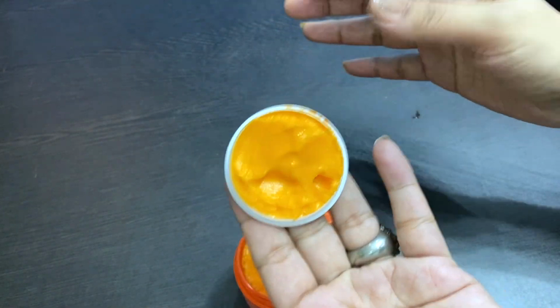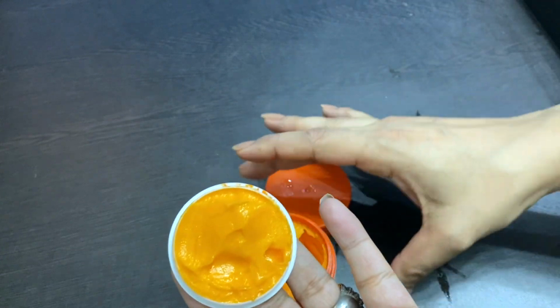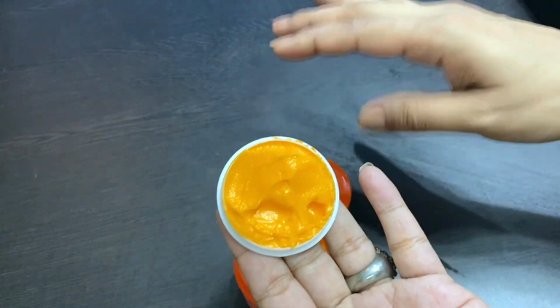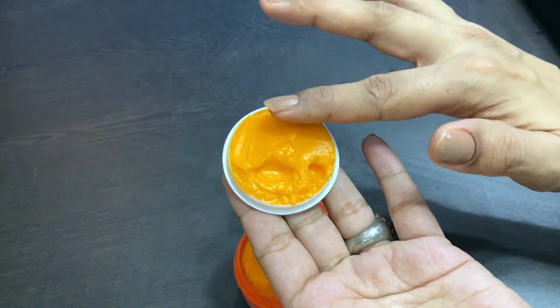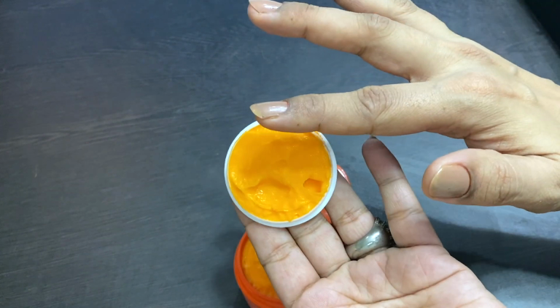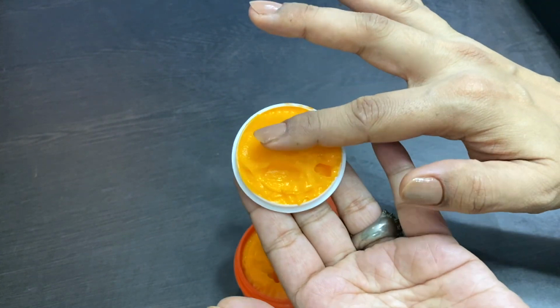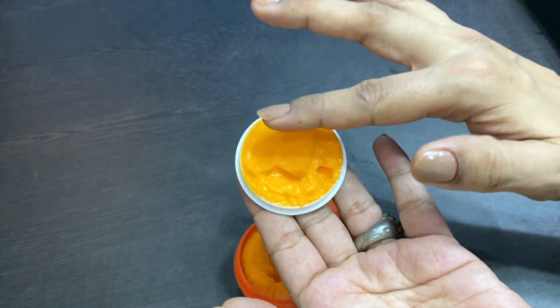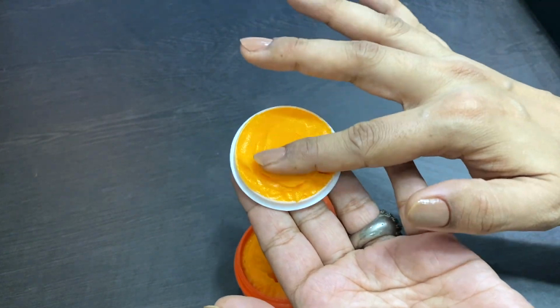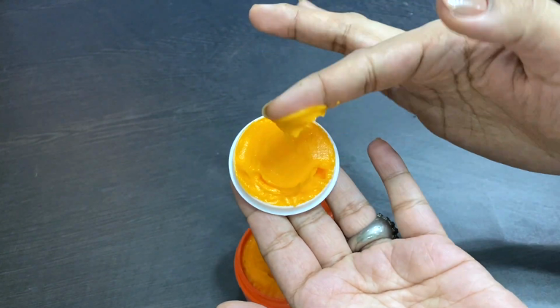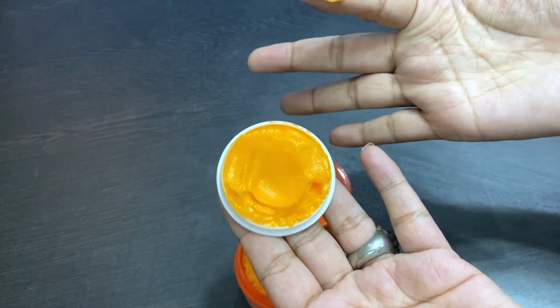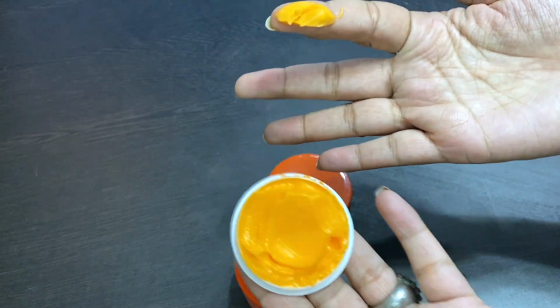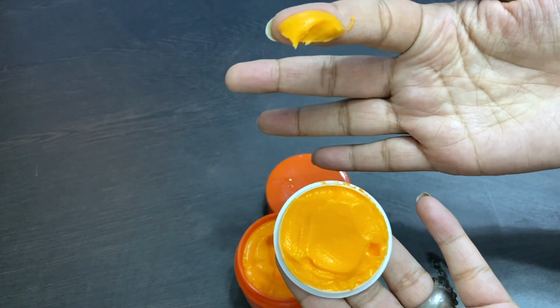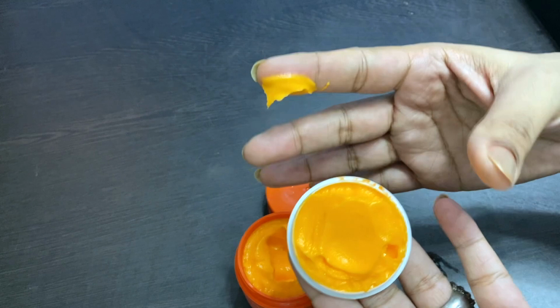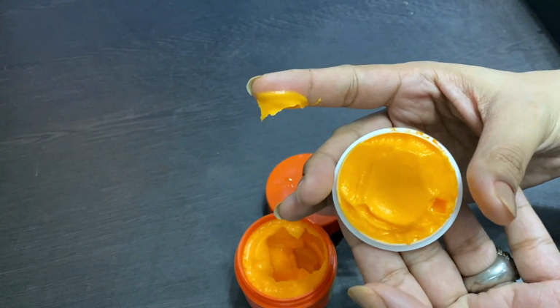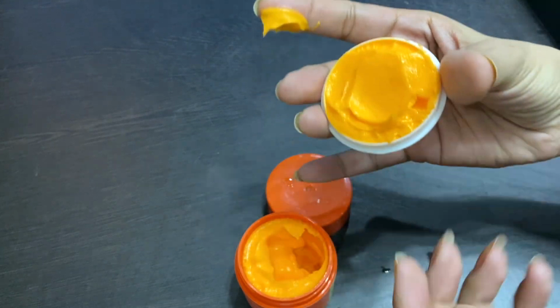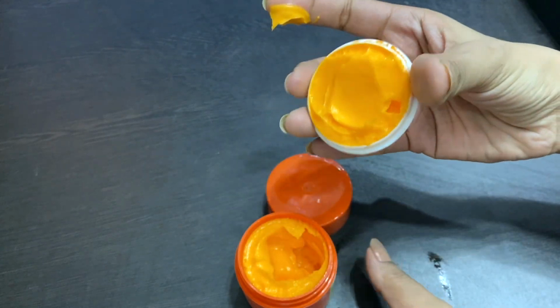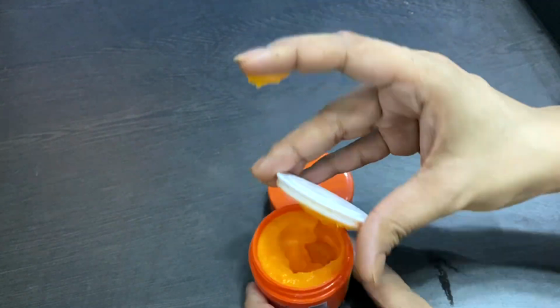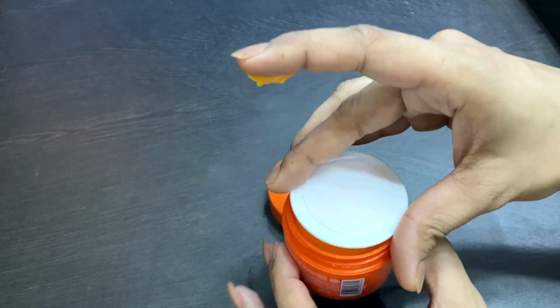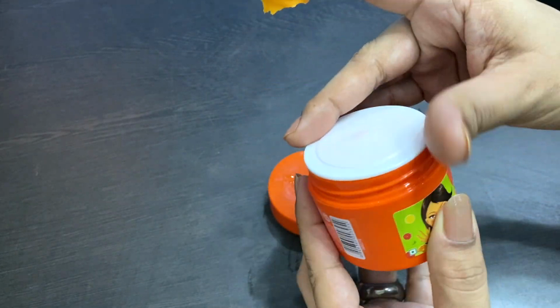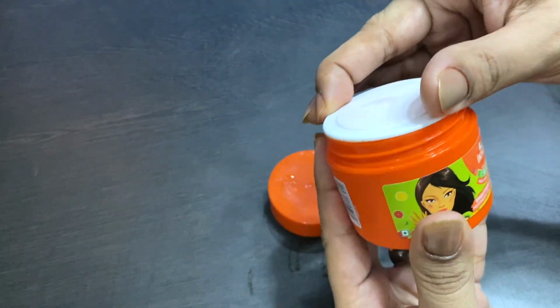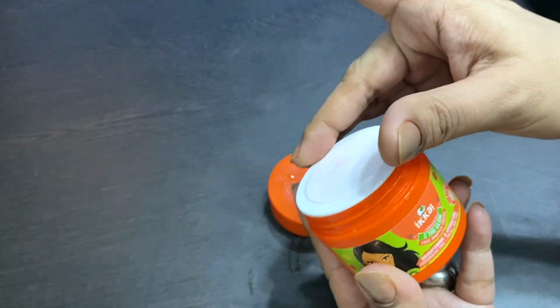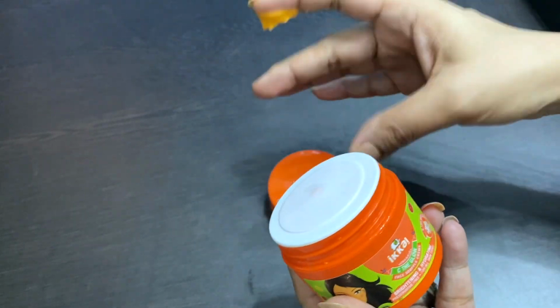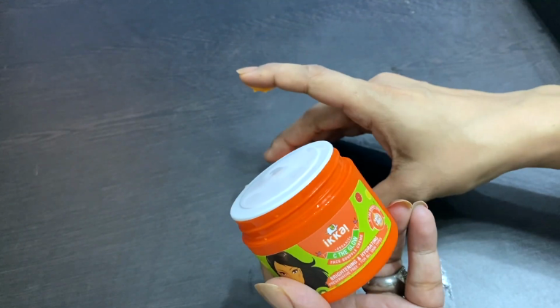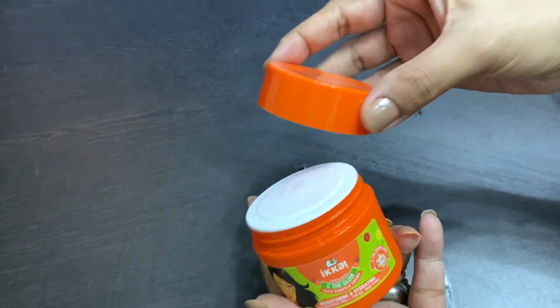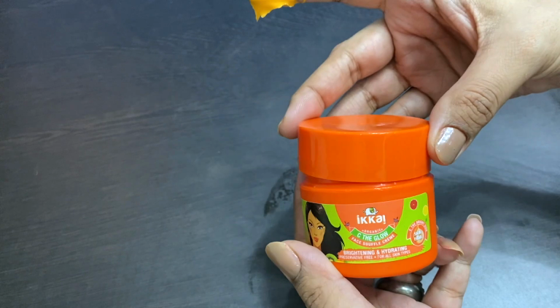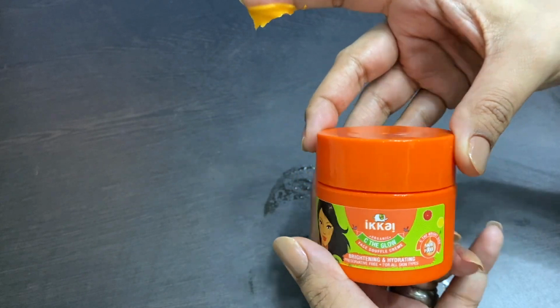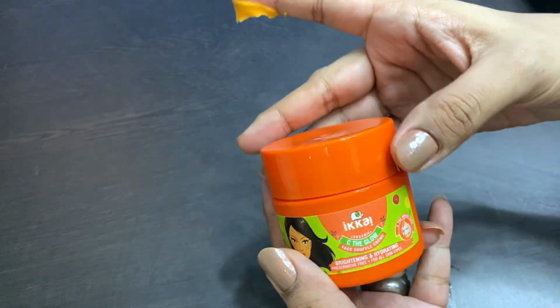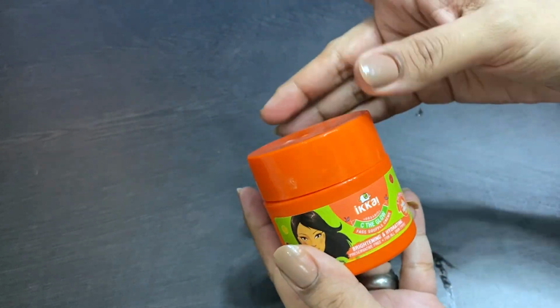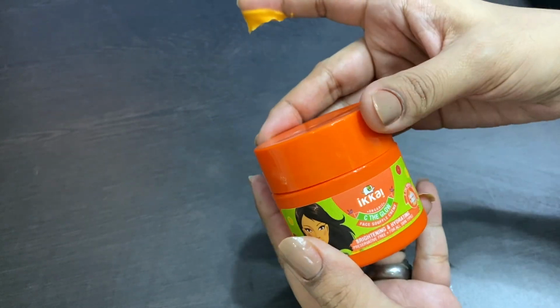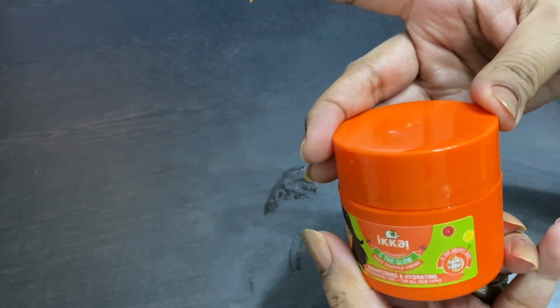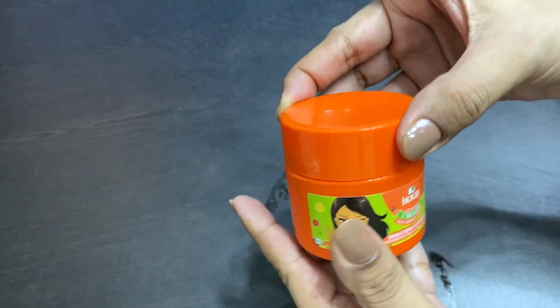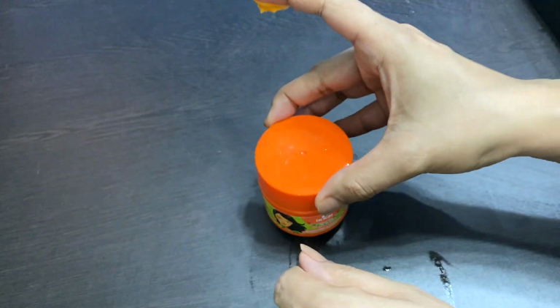It is a souffle cream. I thought I would try it anyway, but trust me, guys — the See the Glow Face Souffle Cream will be your best friend for summer. Seriously.